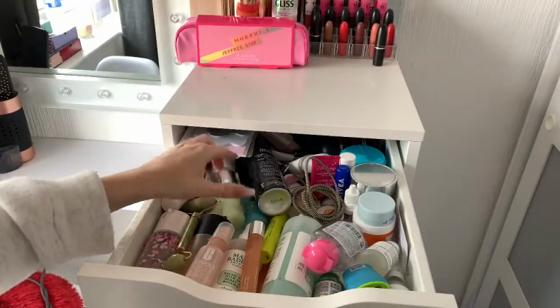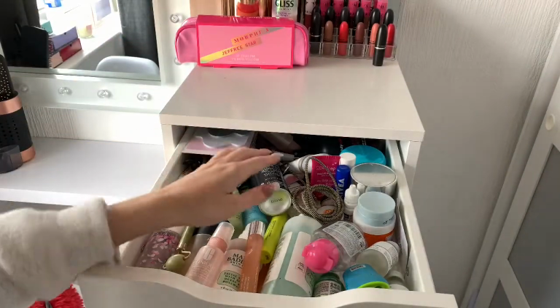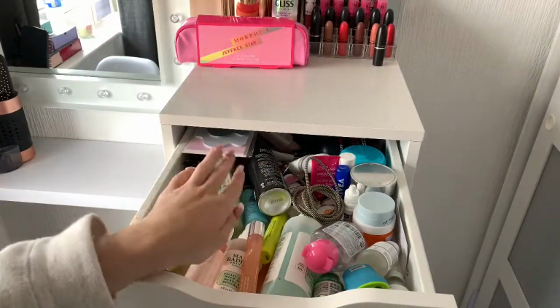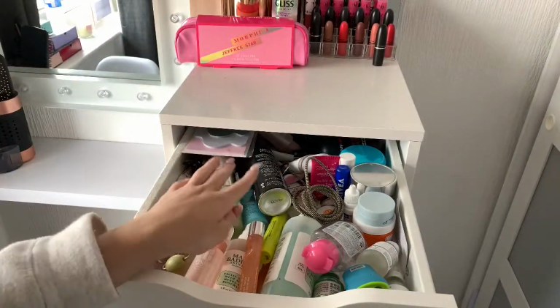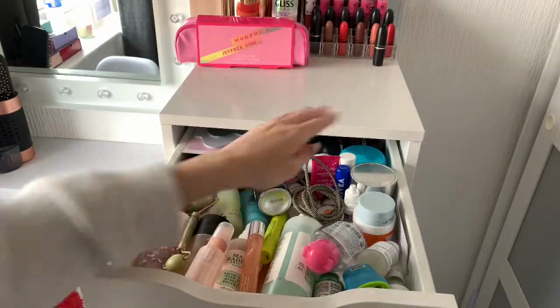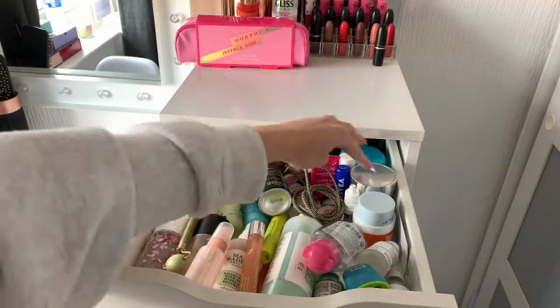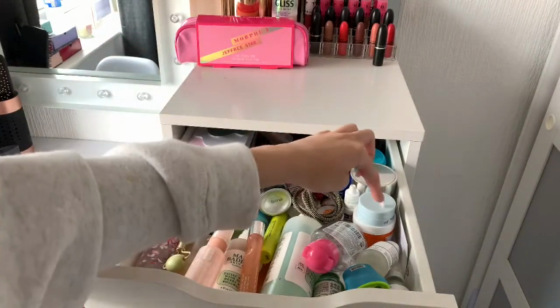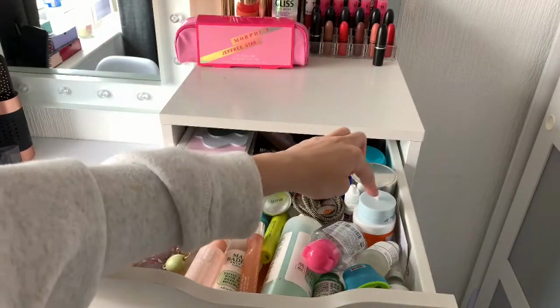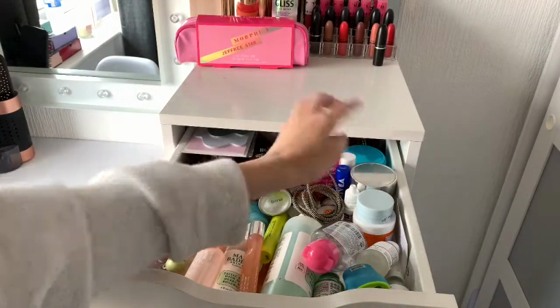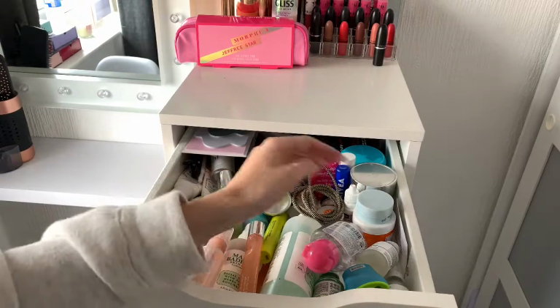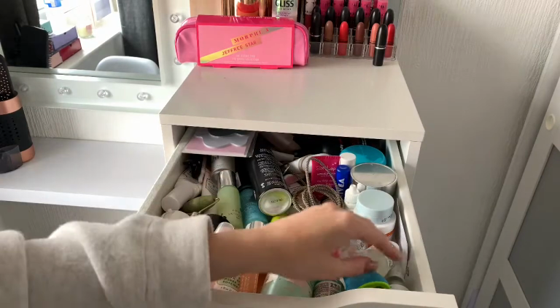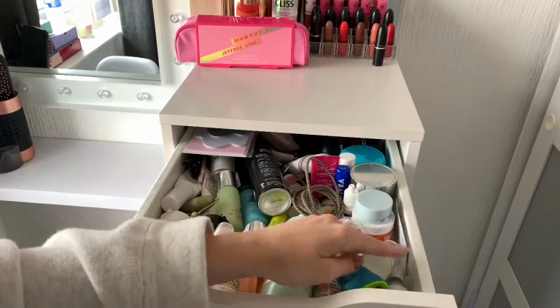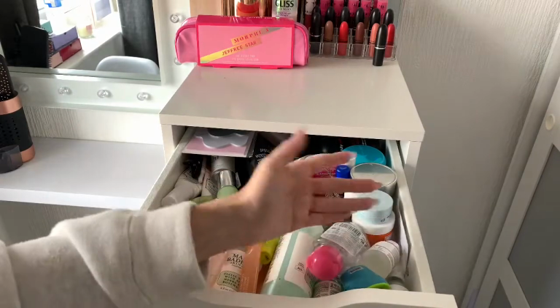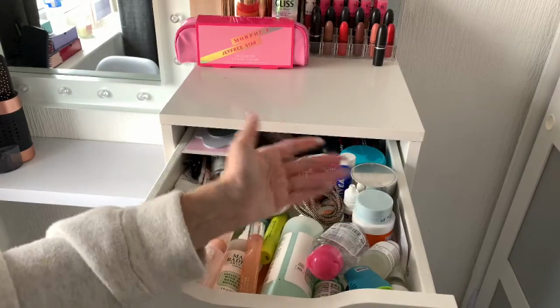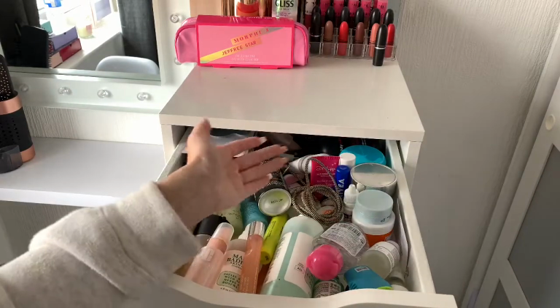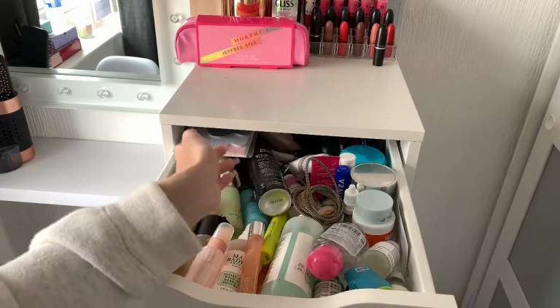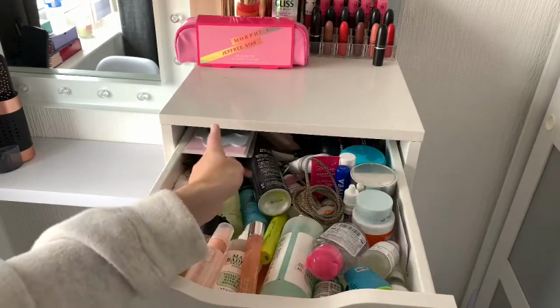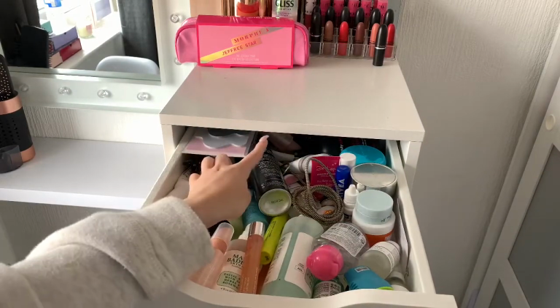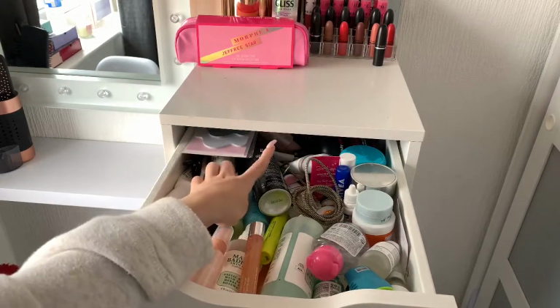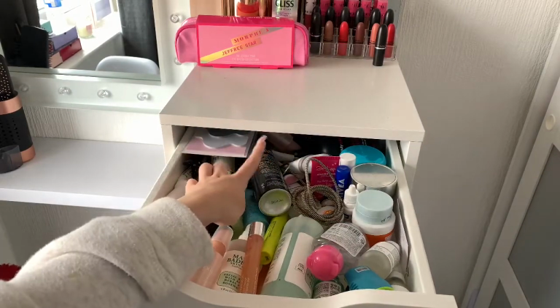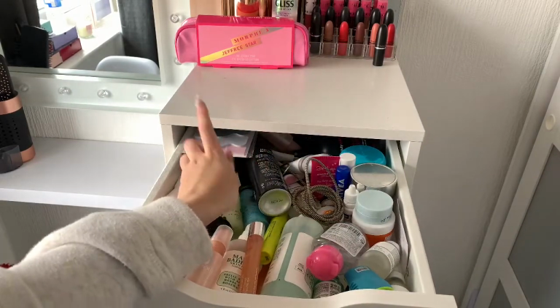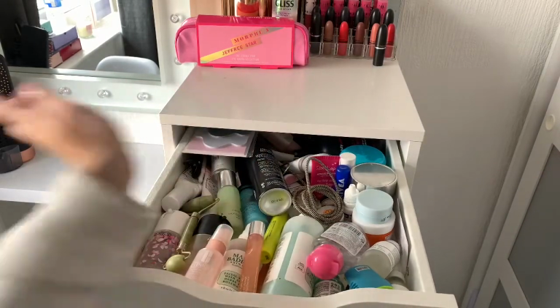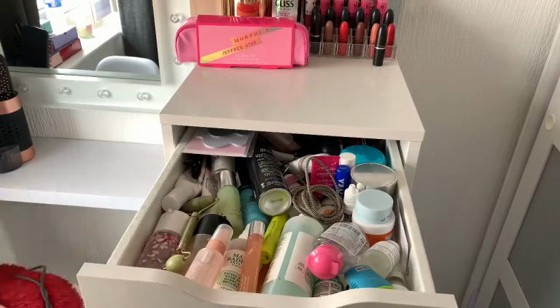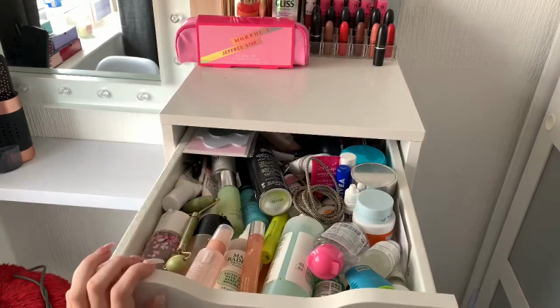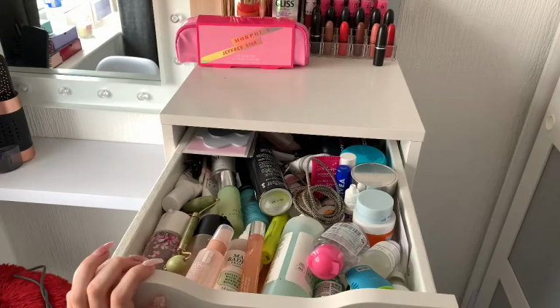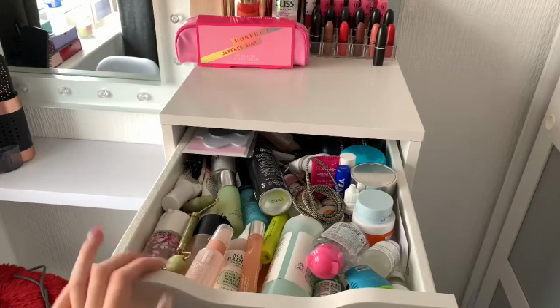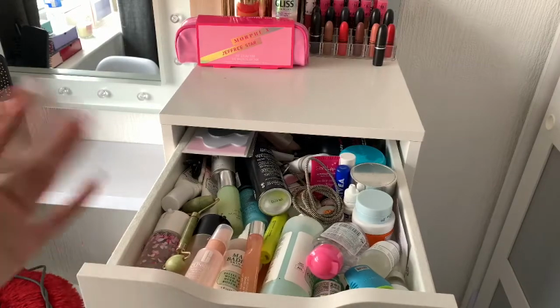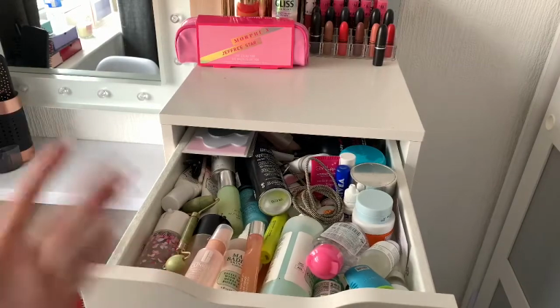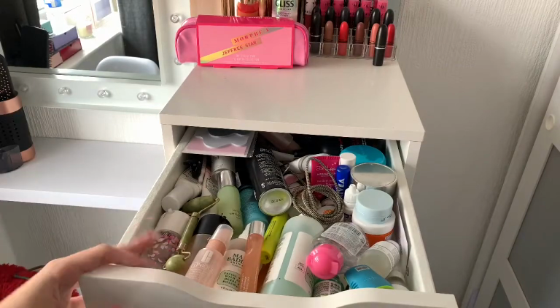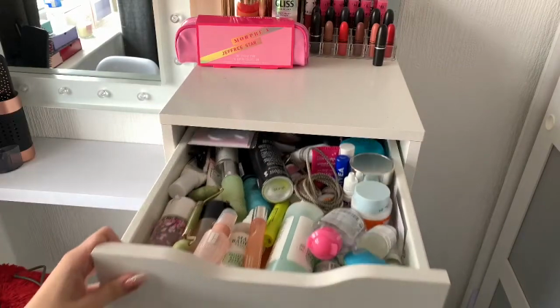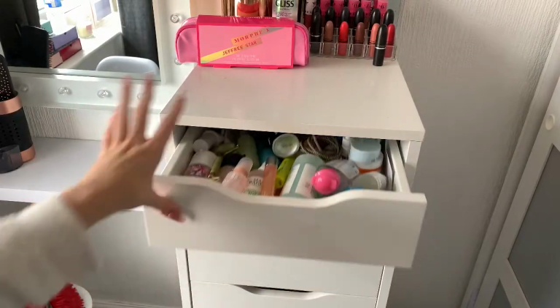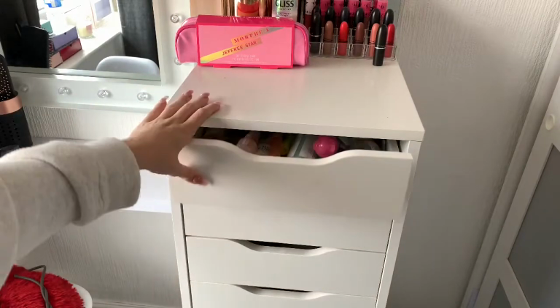I've also got all my moisturizers — face moisturizers, hyaluronic acids, brush cleaners at the back, and some lip balms and eyelash stuff — basically everything you could need for a full face of makeup.